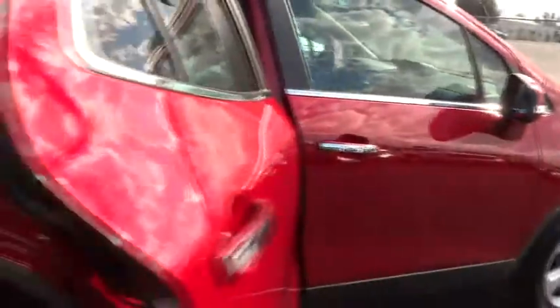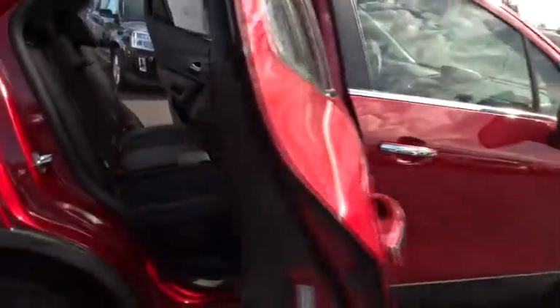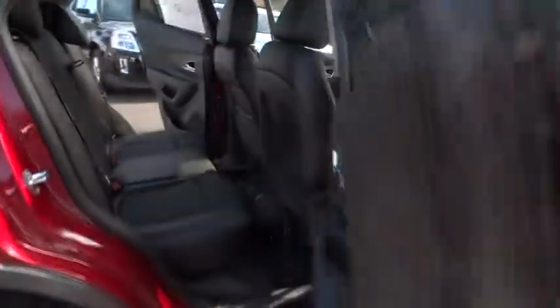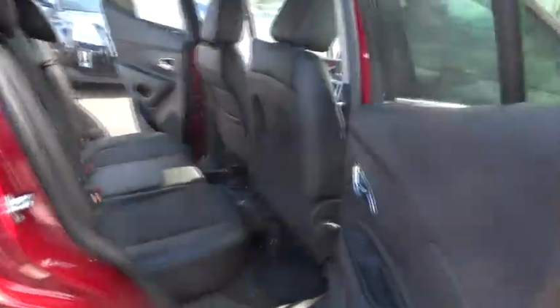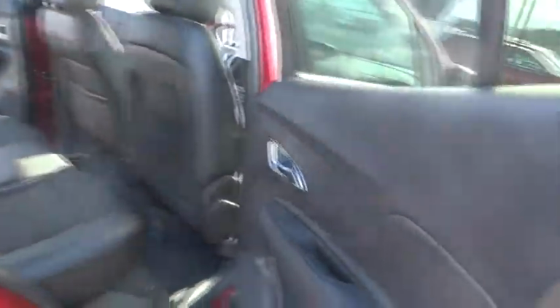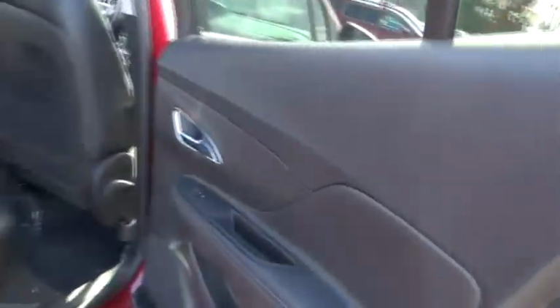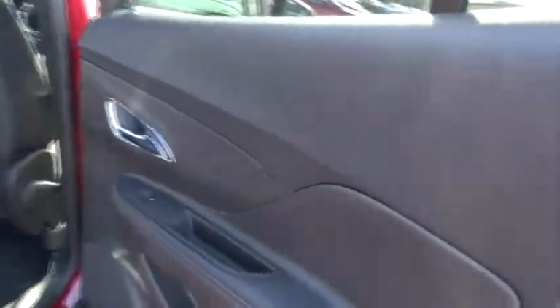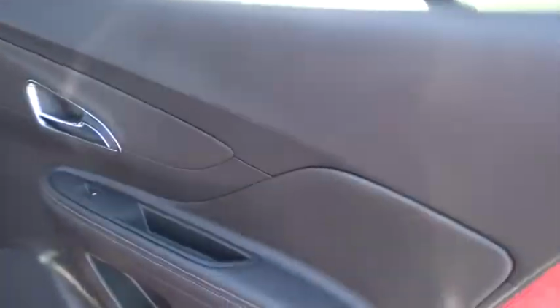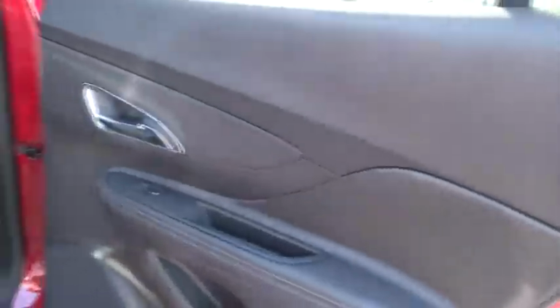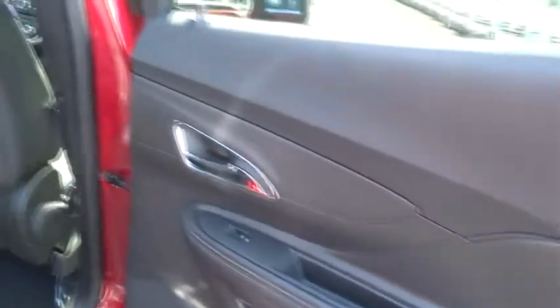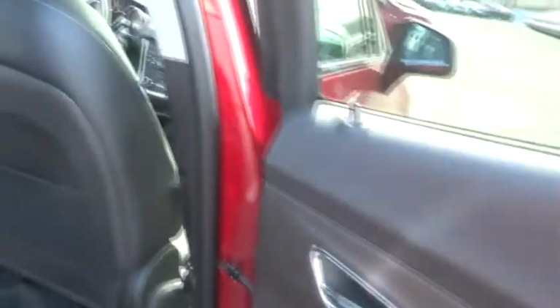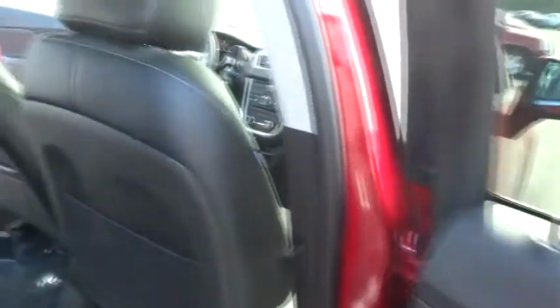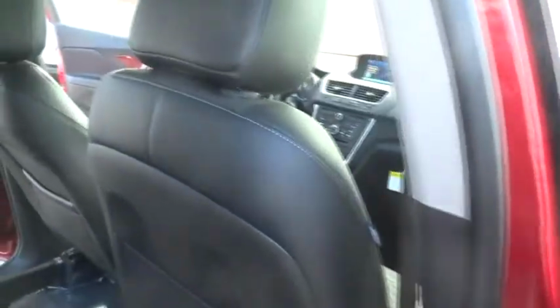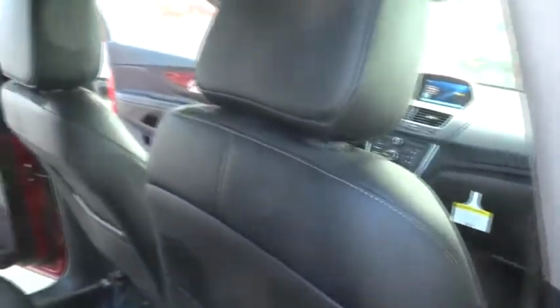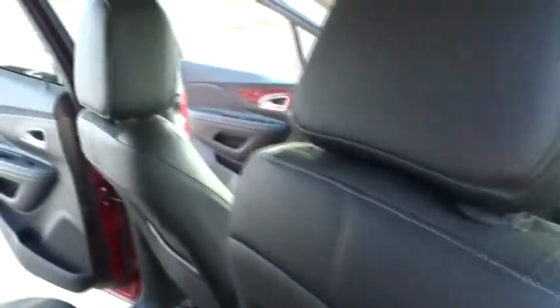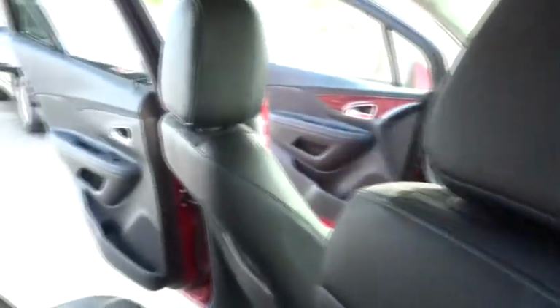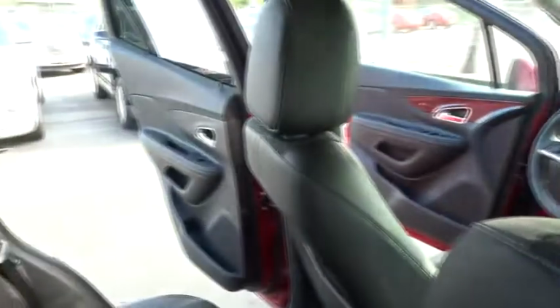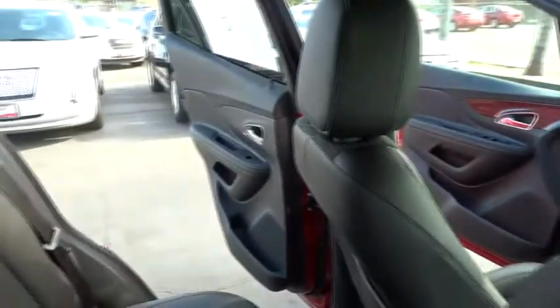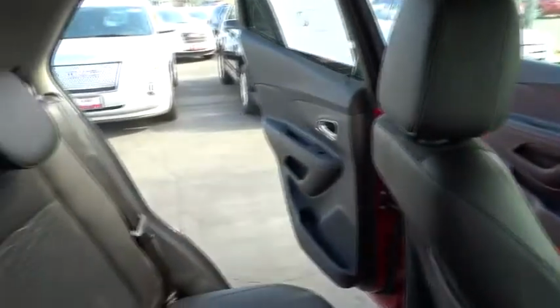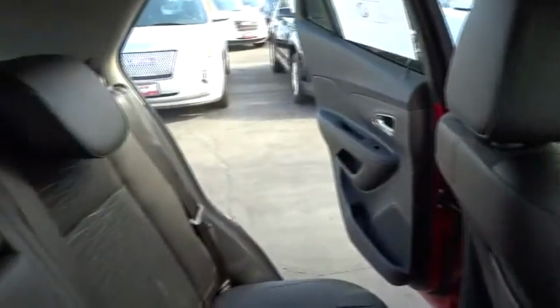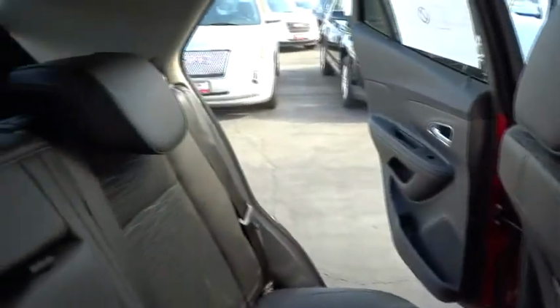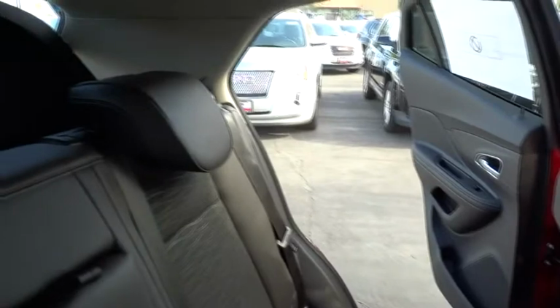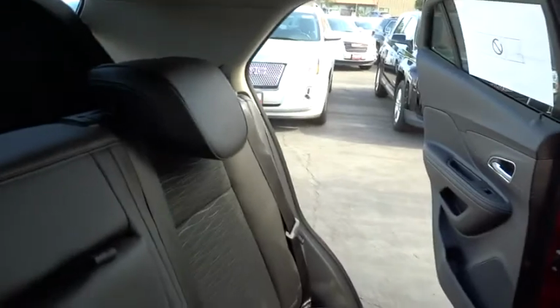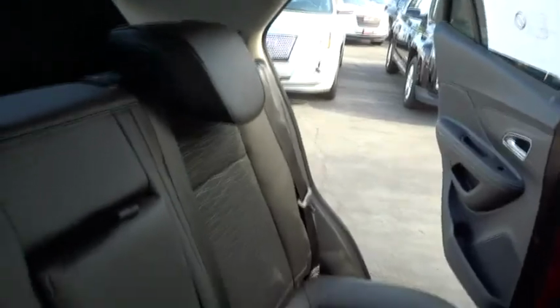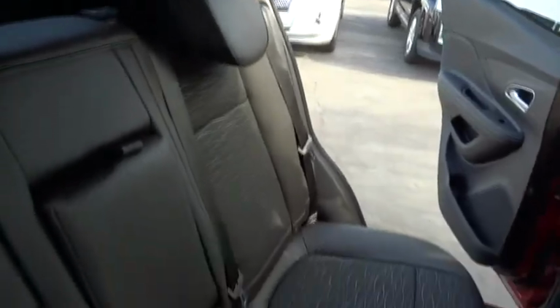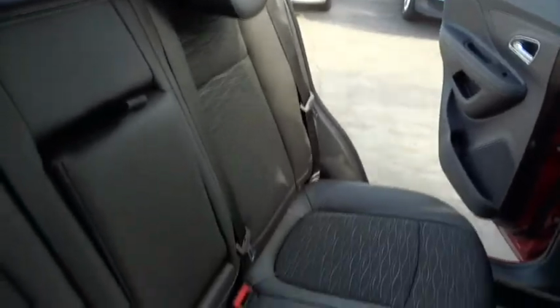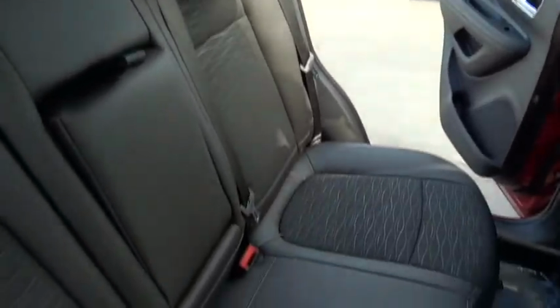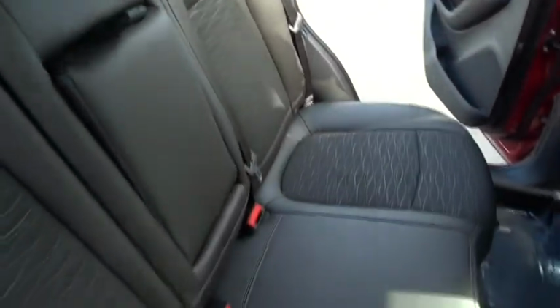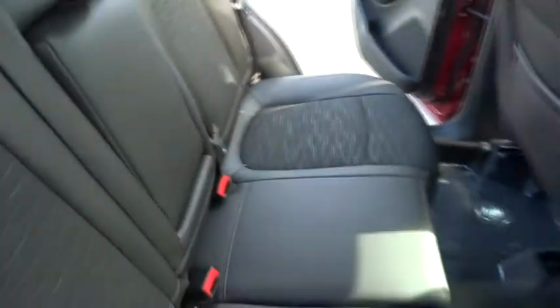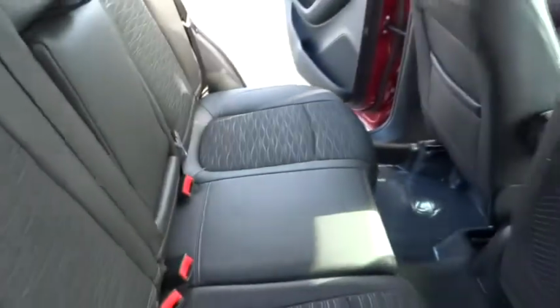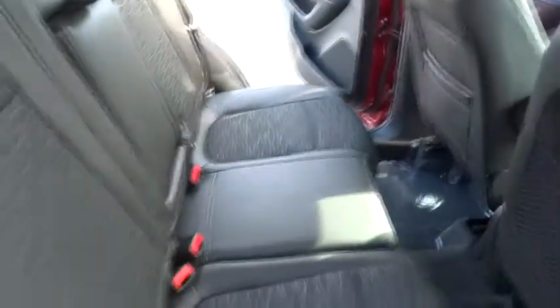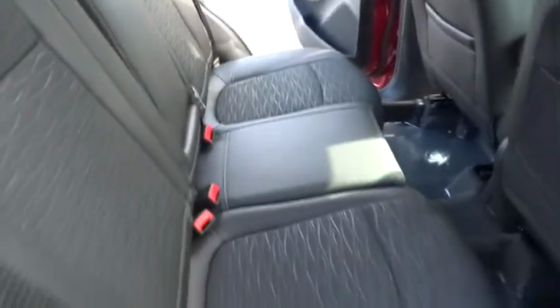Rear defrost, AM-FM stereo radio, MP3 player, power door locks. If affordable style and reliability are what you're looking for, this vehicle couldn't be more perfect. Drive it today.